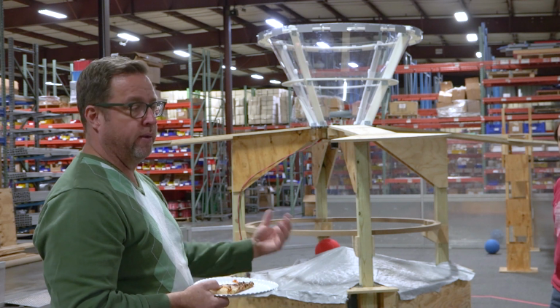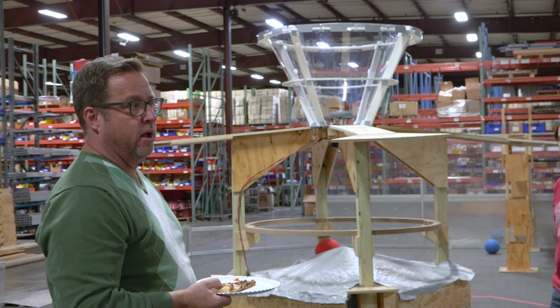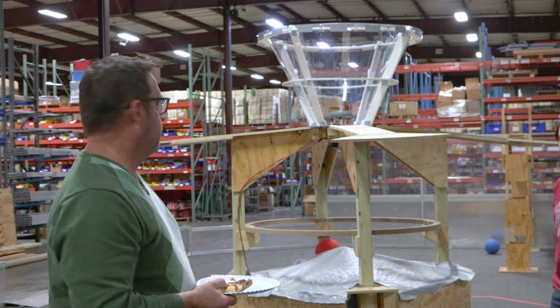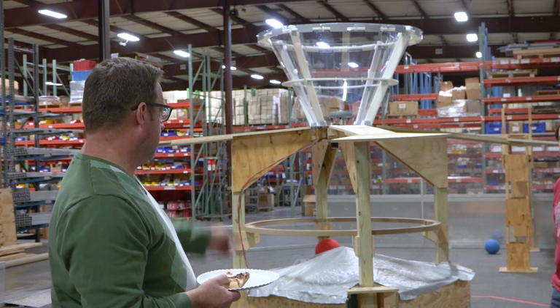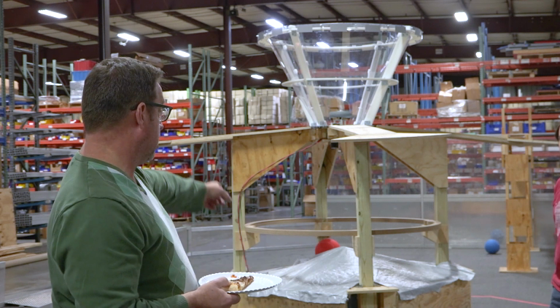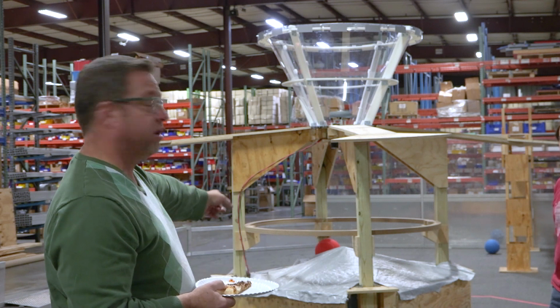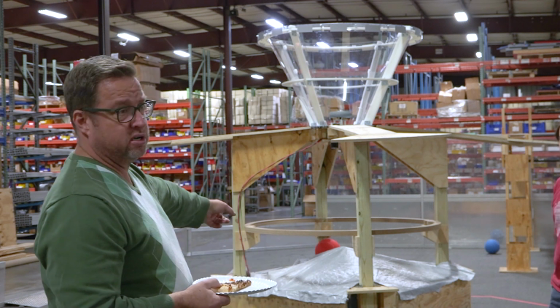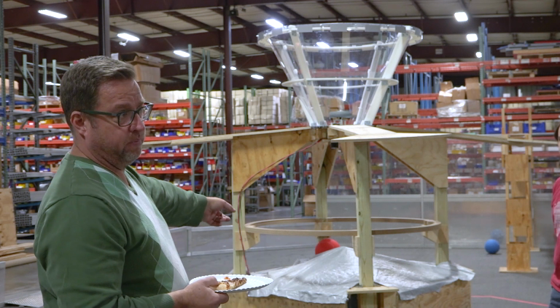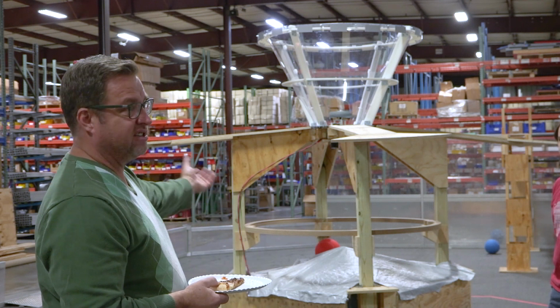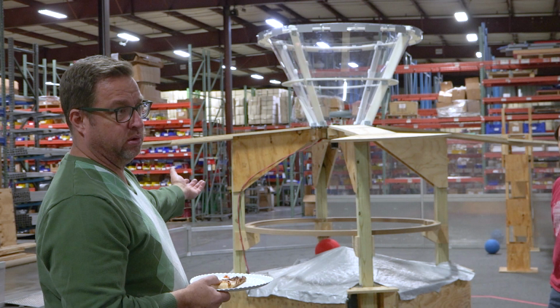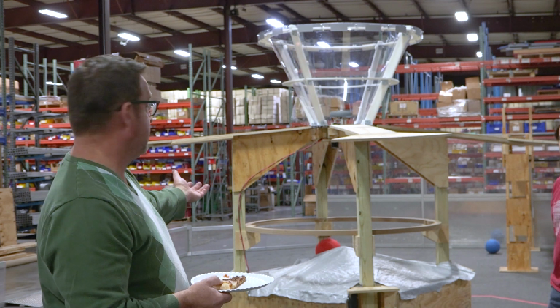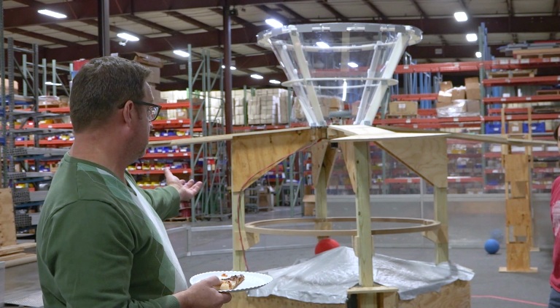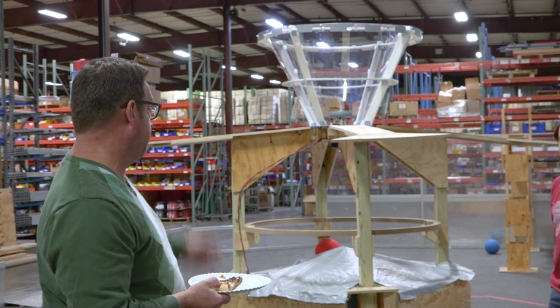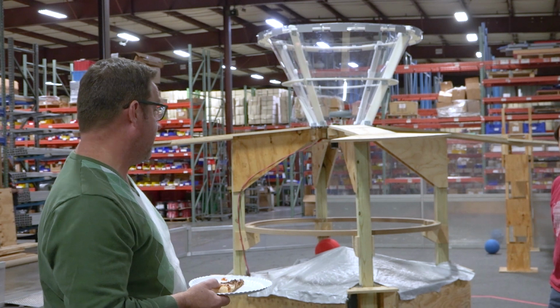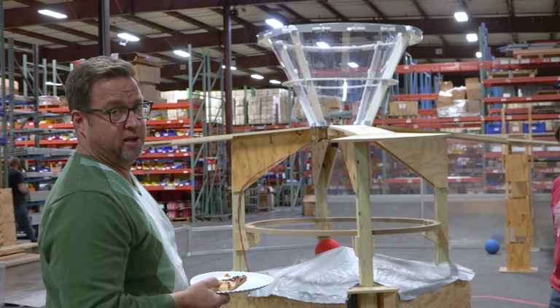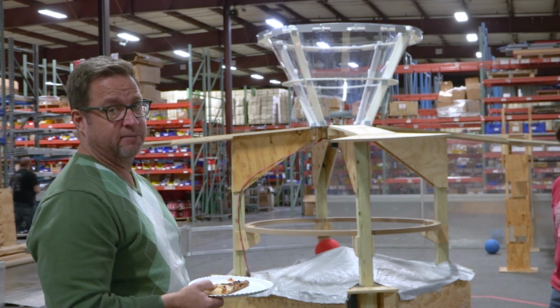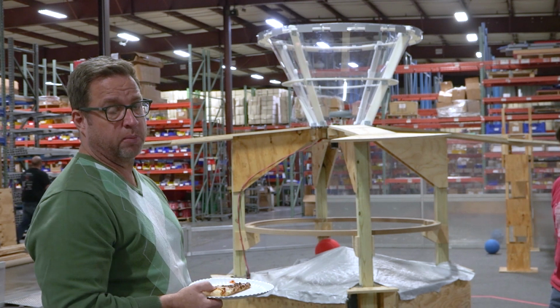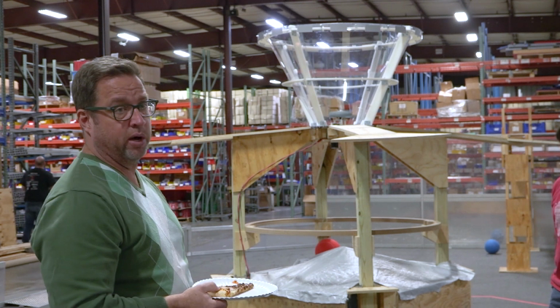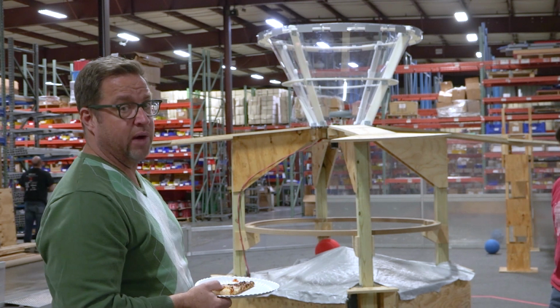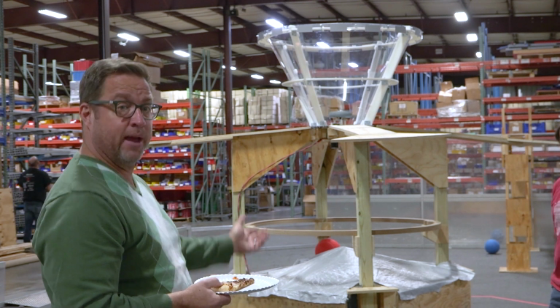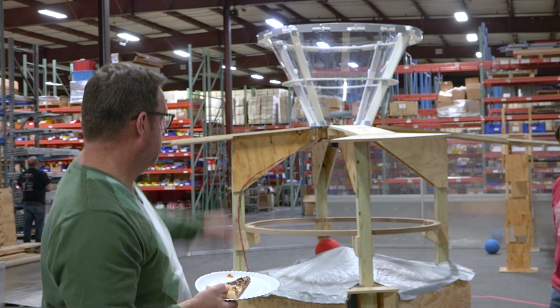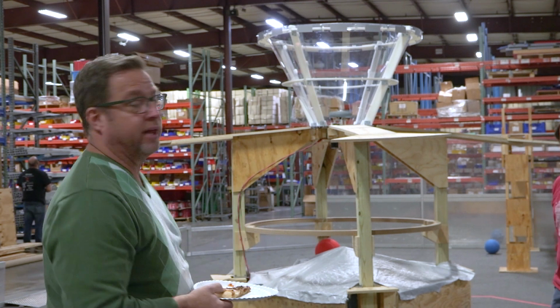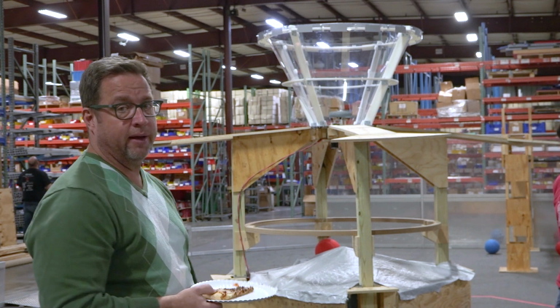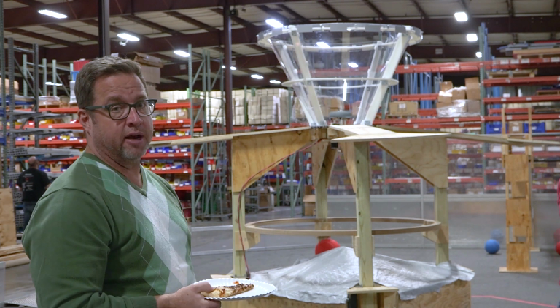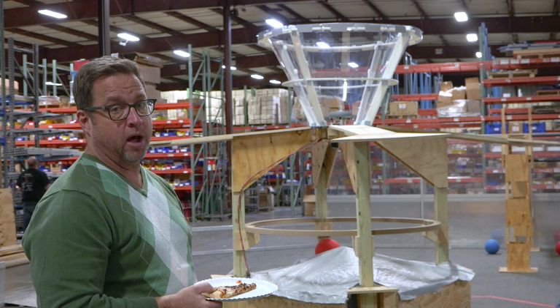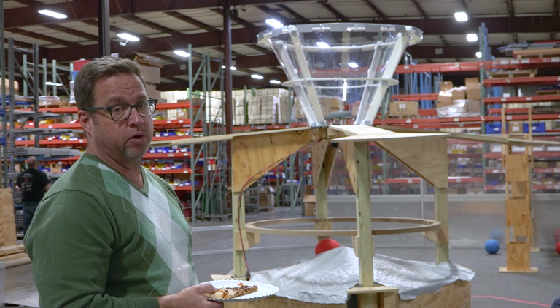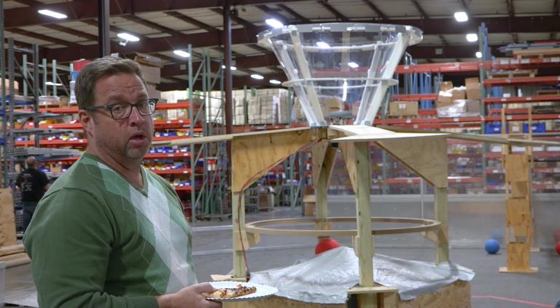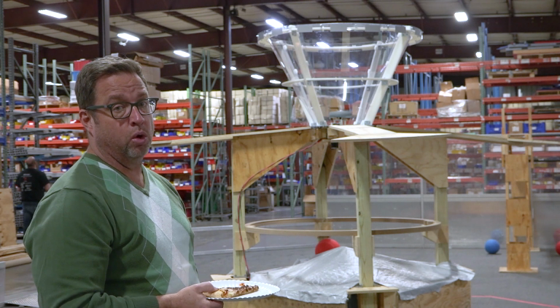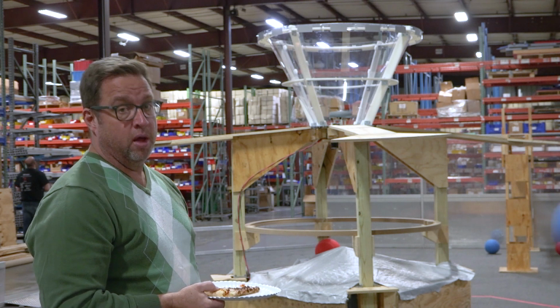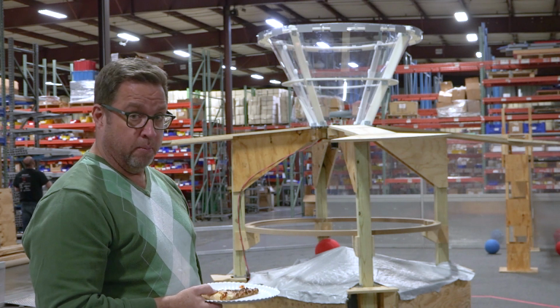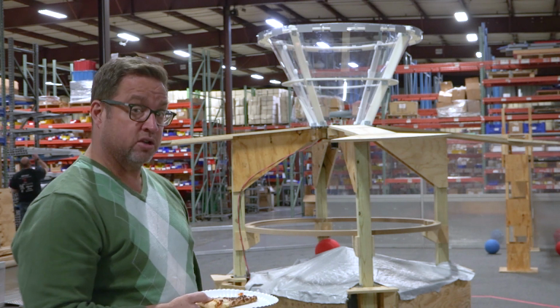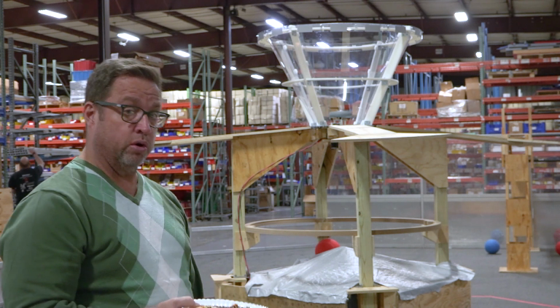So we put a little tarp on ours — a nice simple little tent tarp thing — and it seems to work pretty well. I recommend doing something like that. It's going to help you out for low hub scorers.